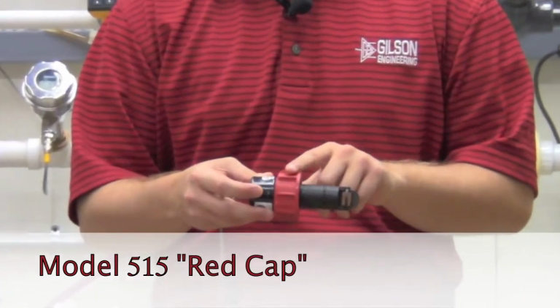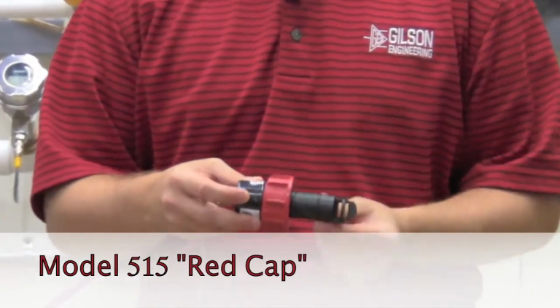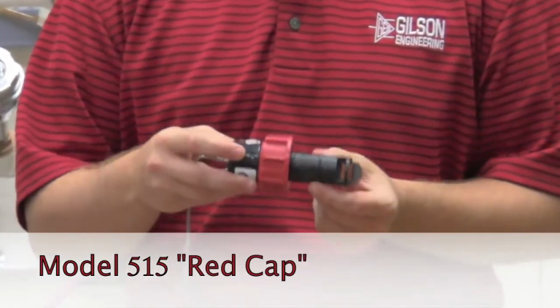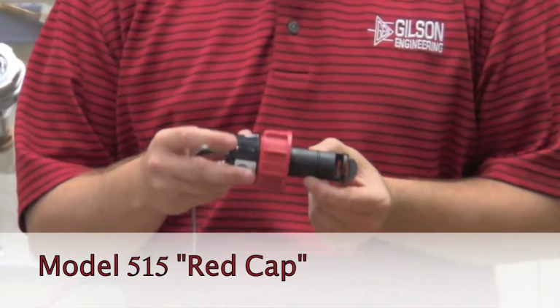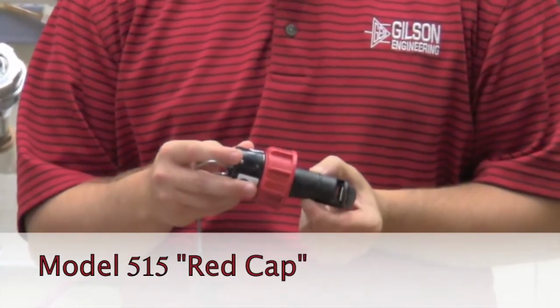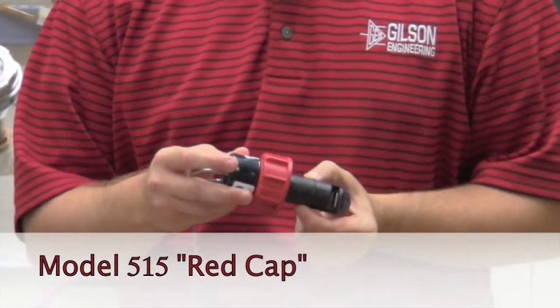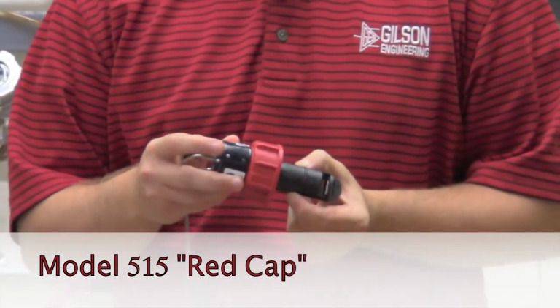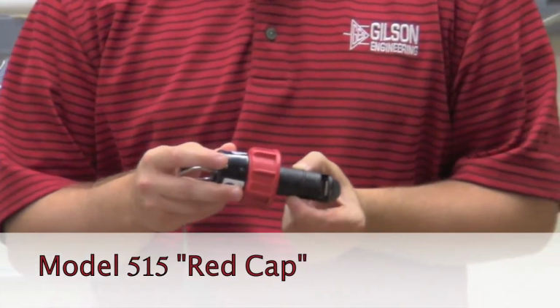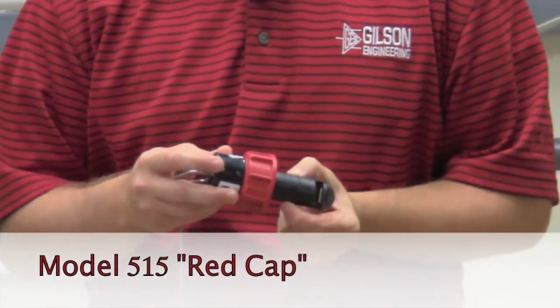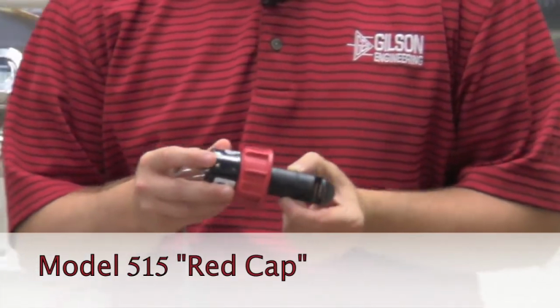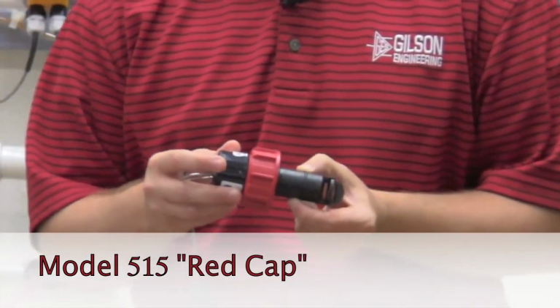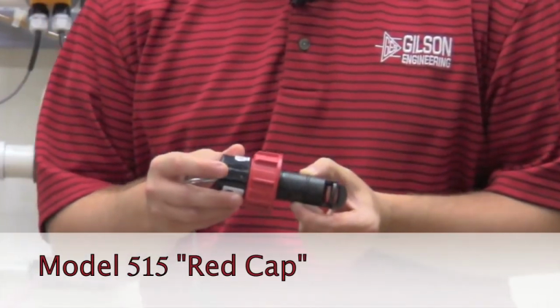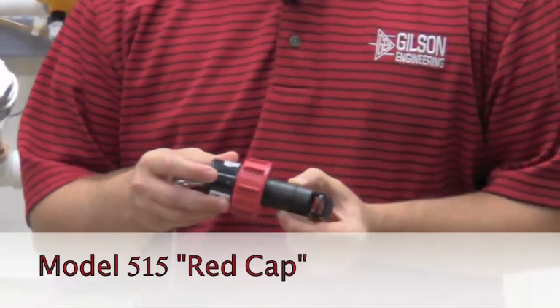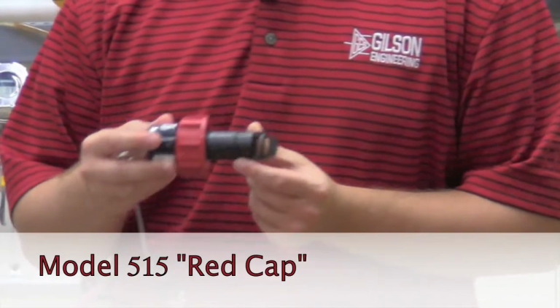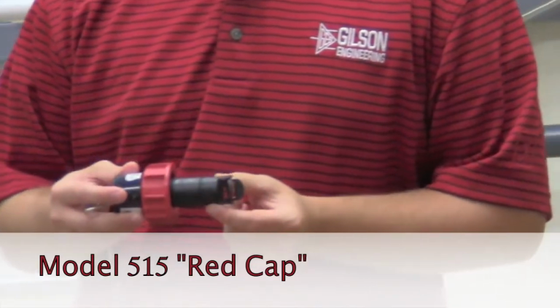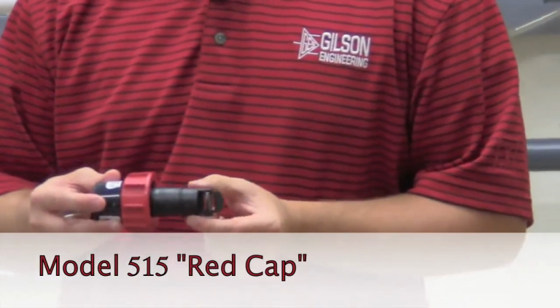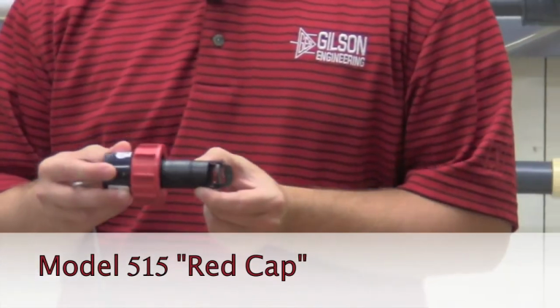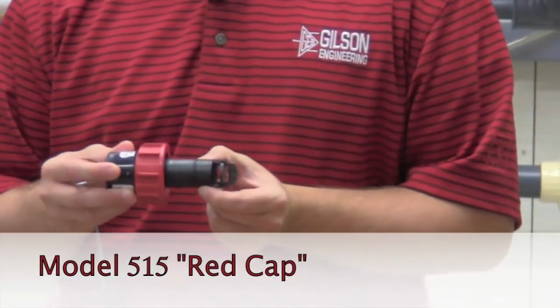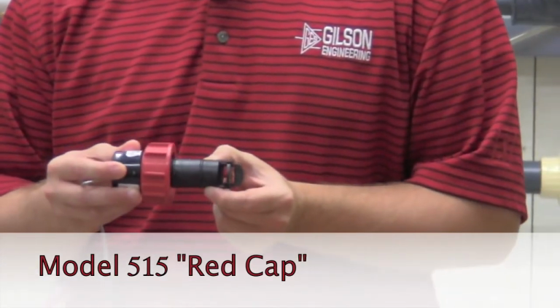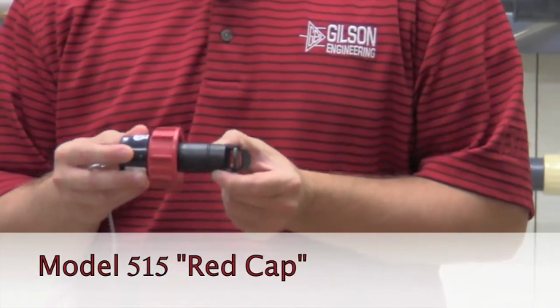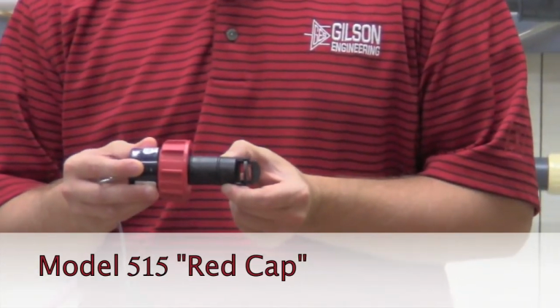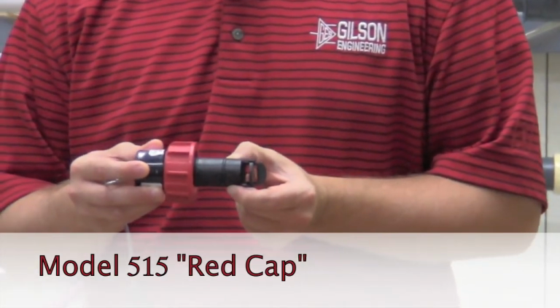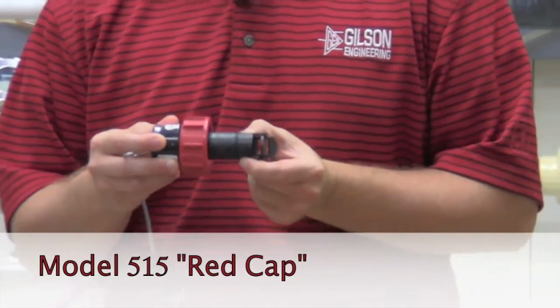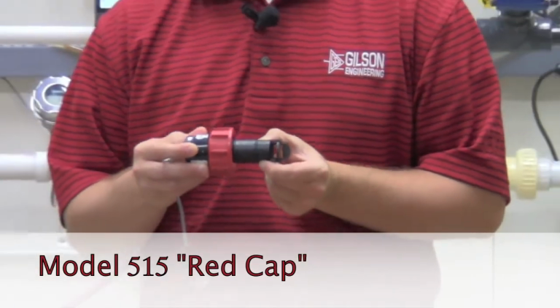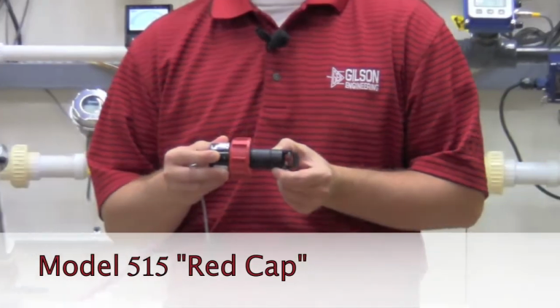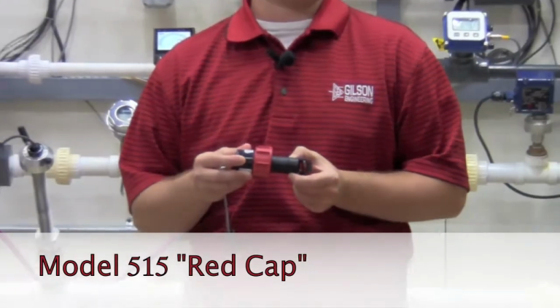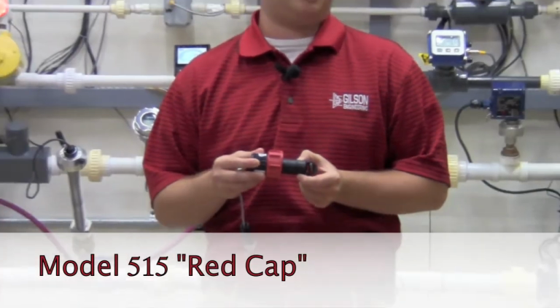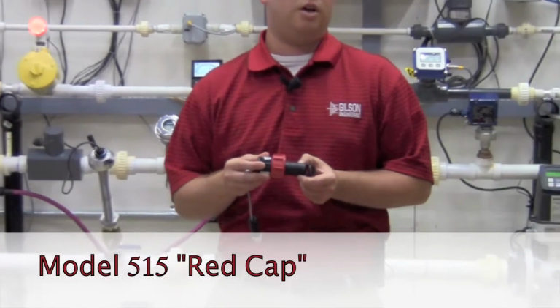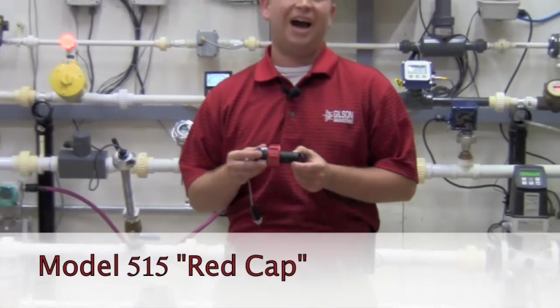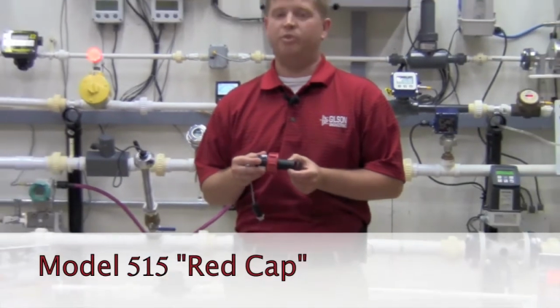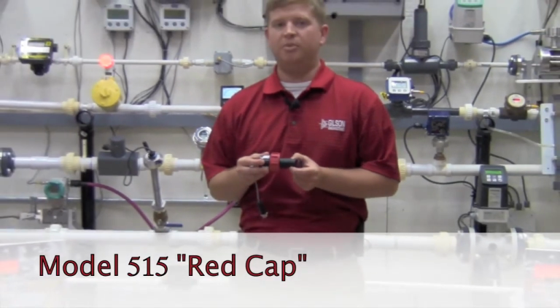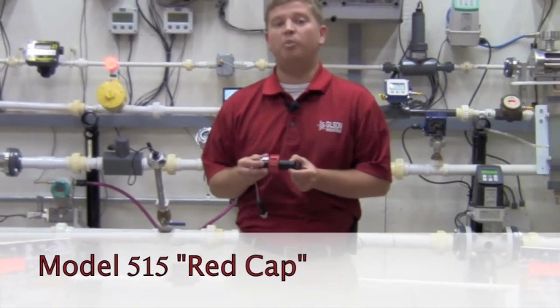This is a self-powered unit which does not require any external power. With an operating range of 1 to 20 feet per second, the 515 is a simple design with a highly repeatable output.